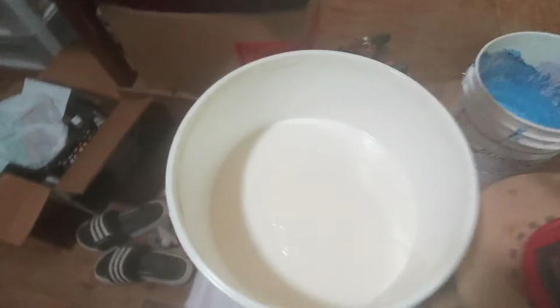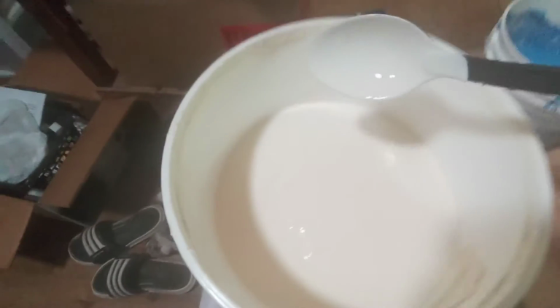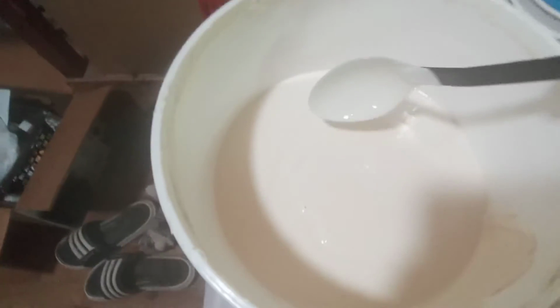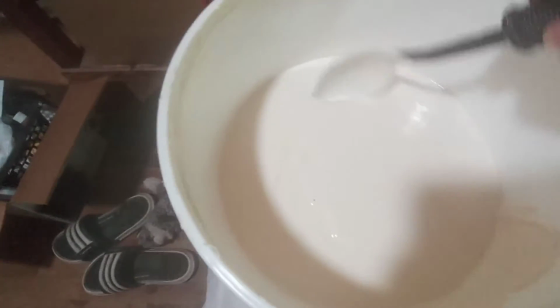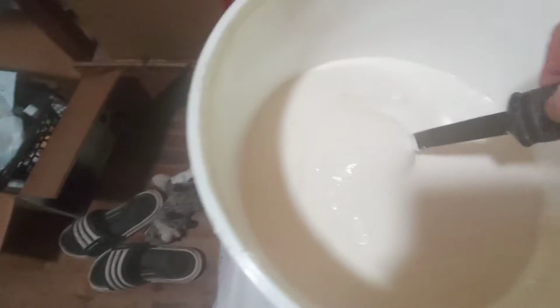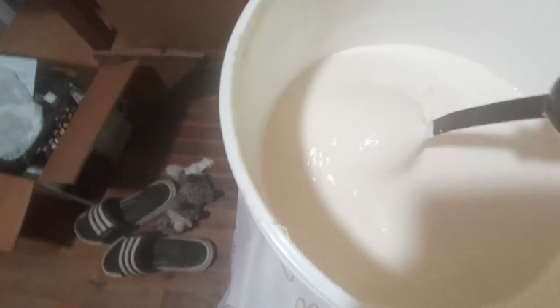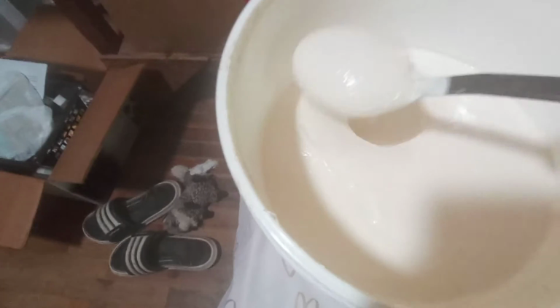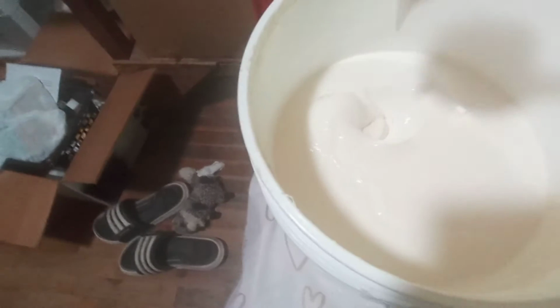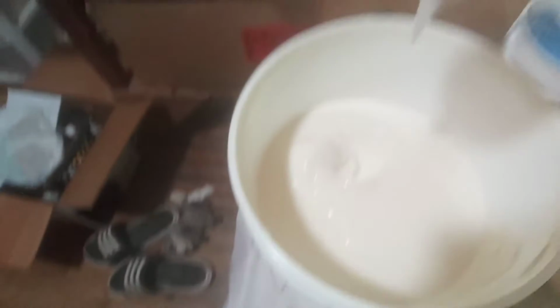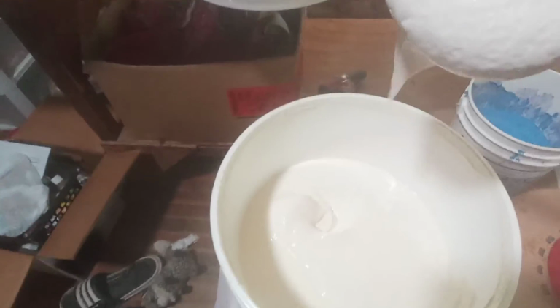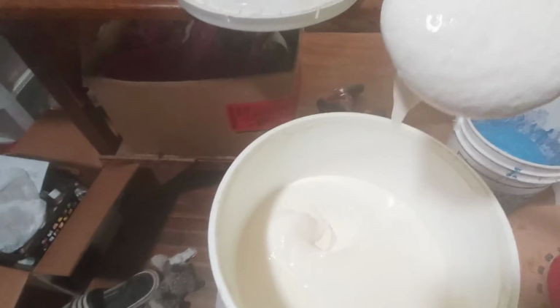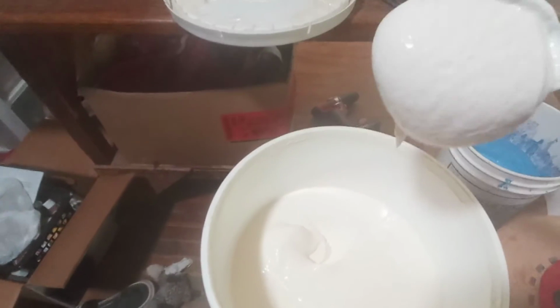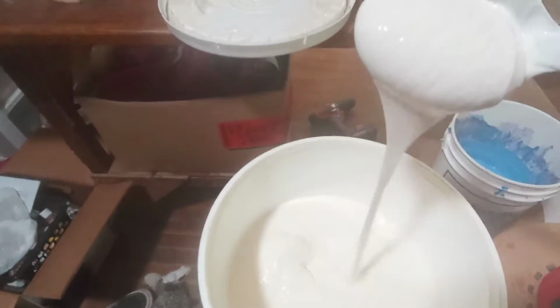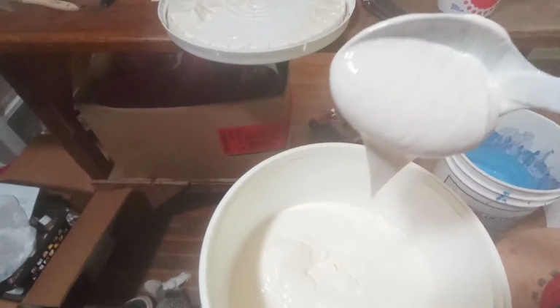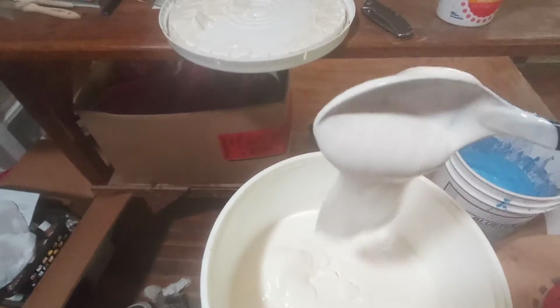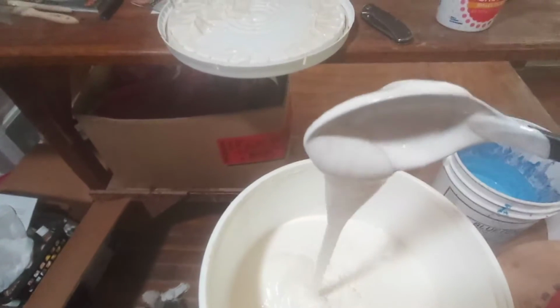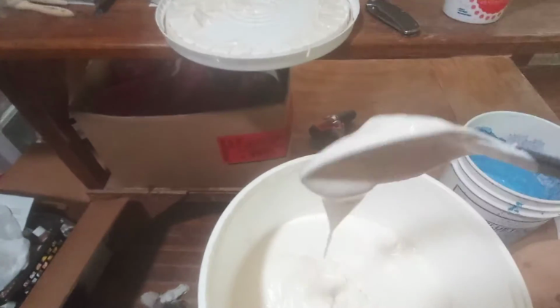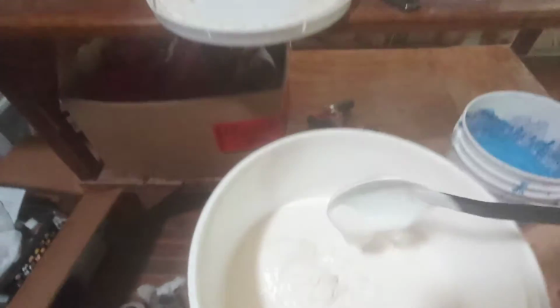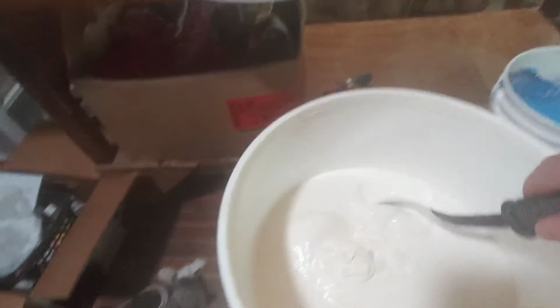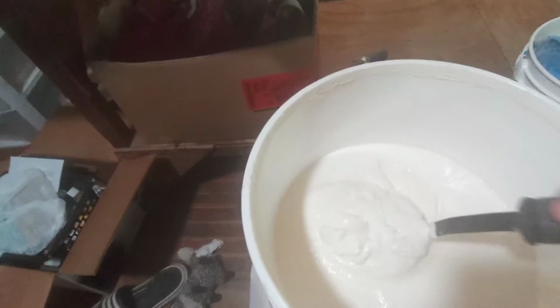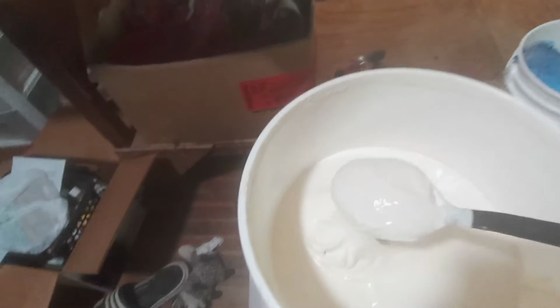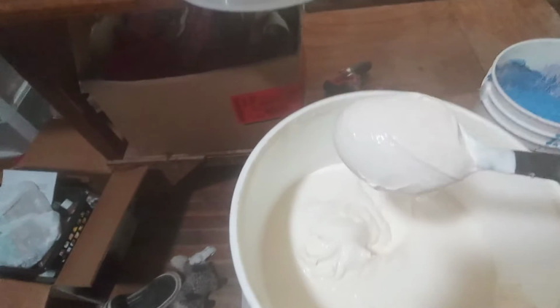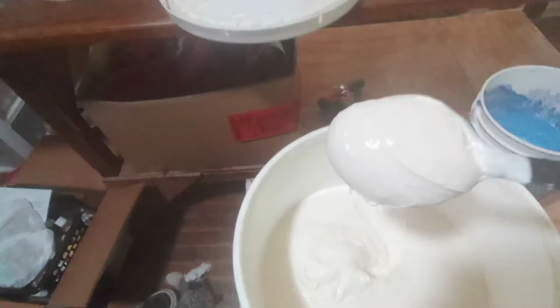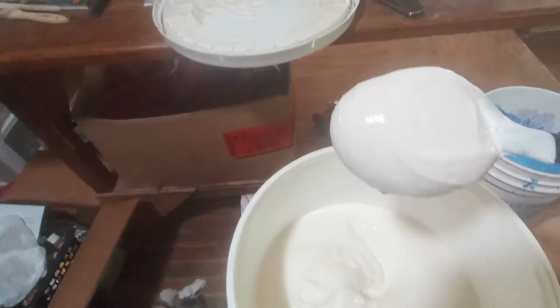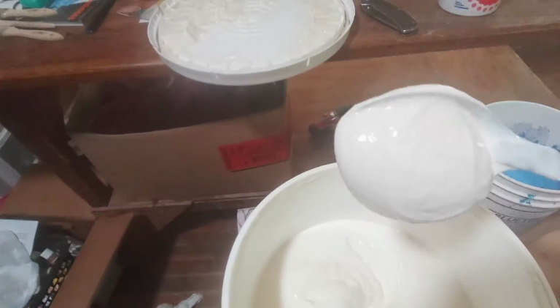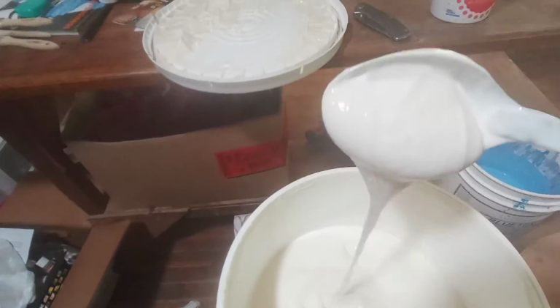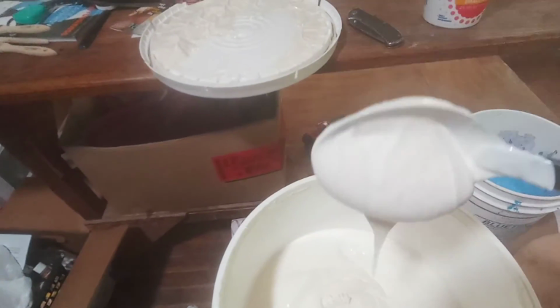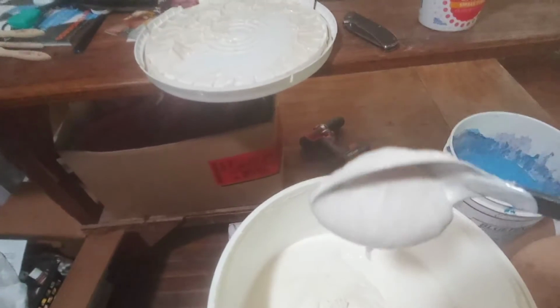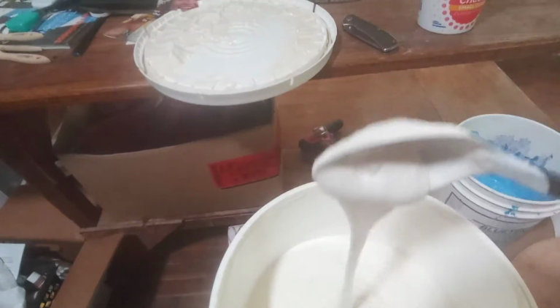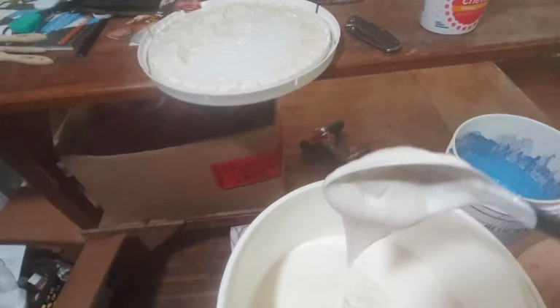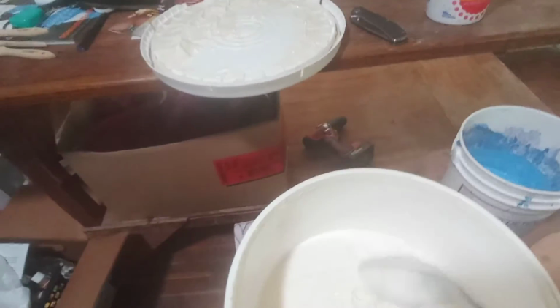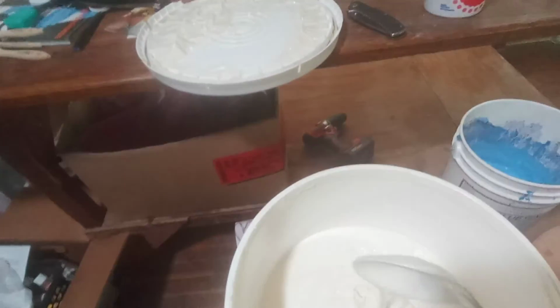Here's EG rubber. It's a little thicker — you gotta brush it in and brush it out. I like it too. Very good rubber.